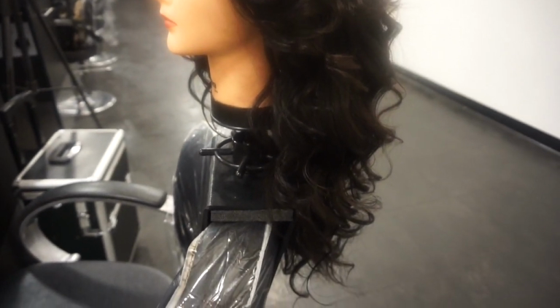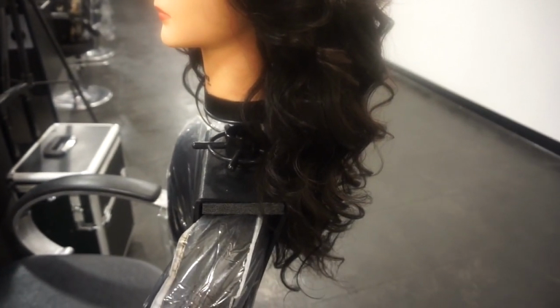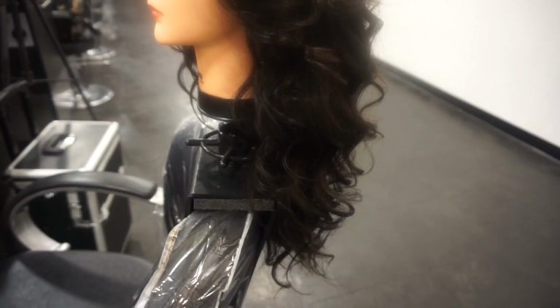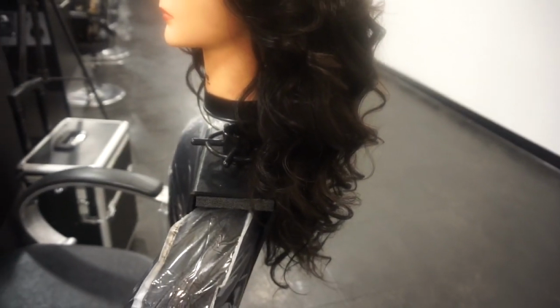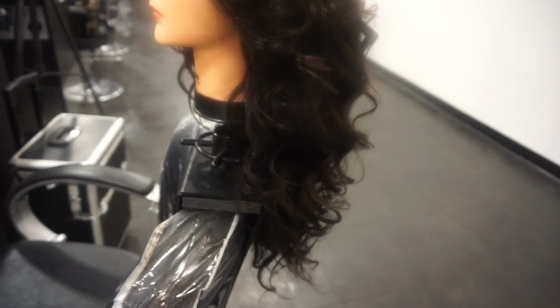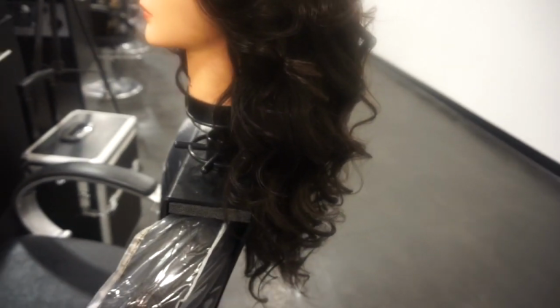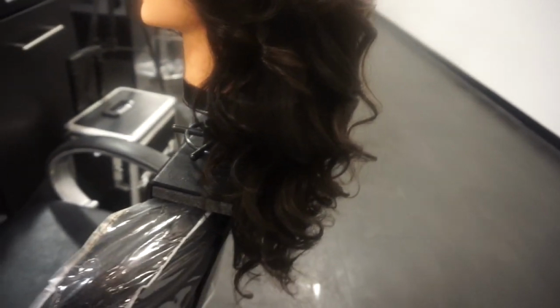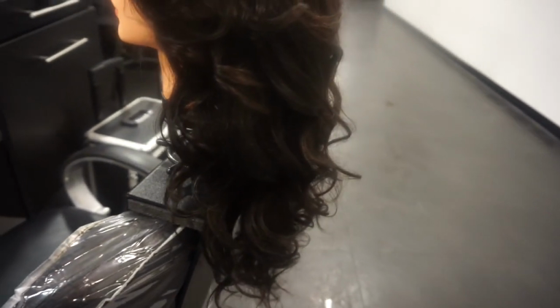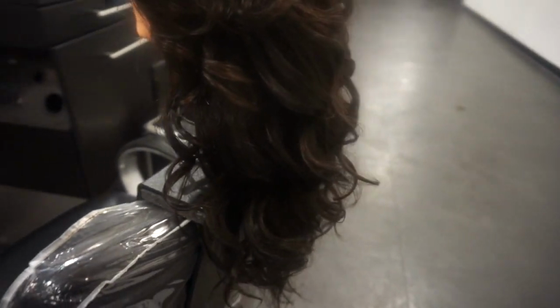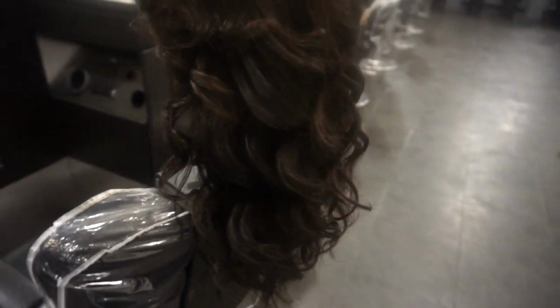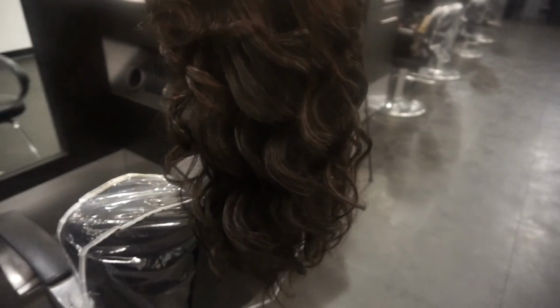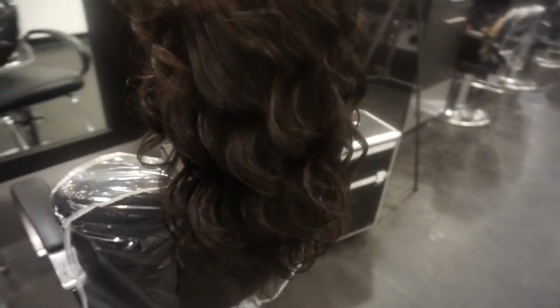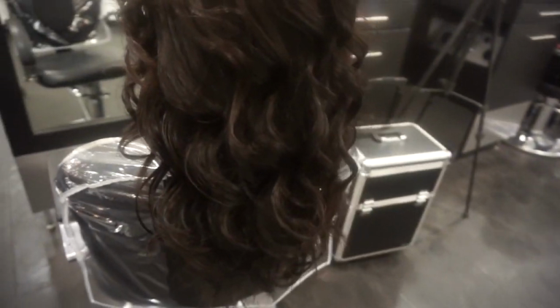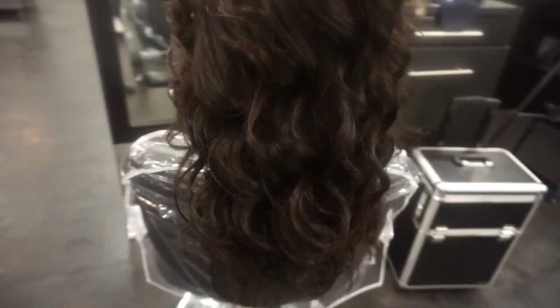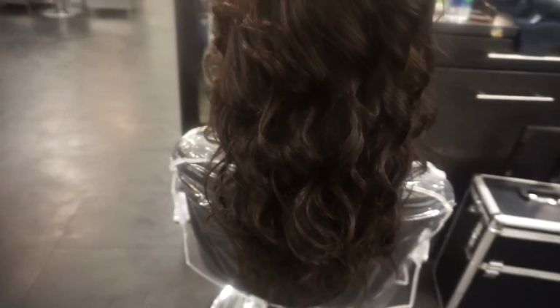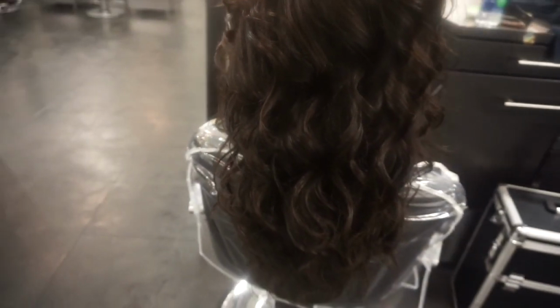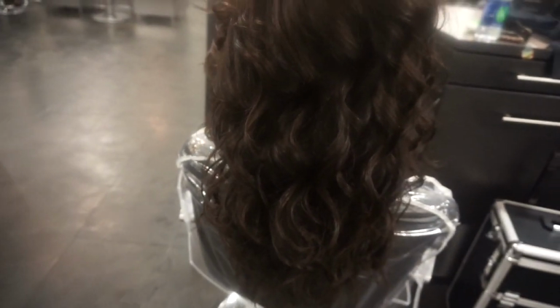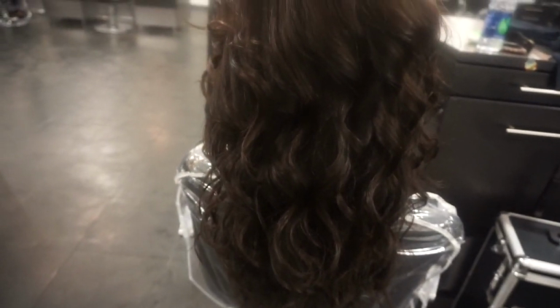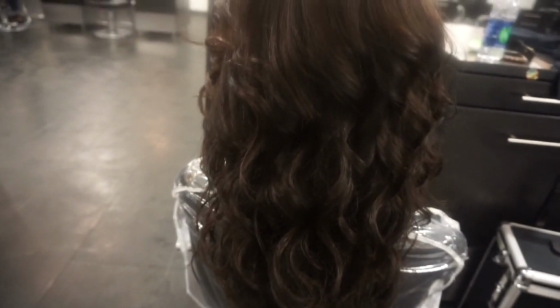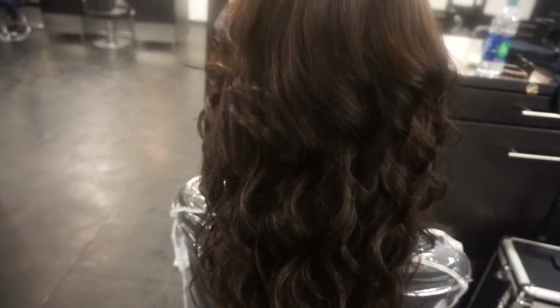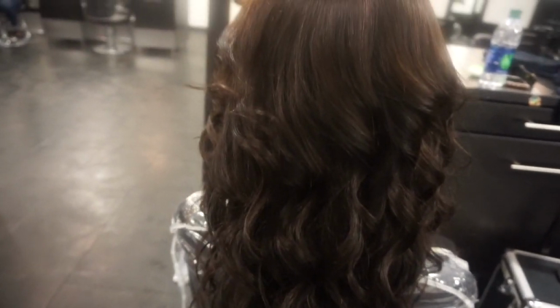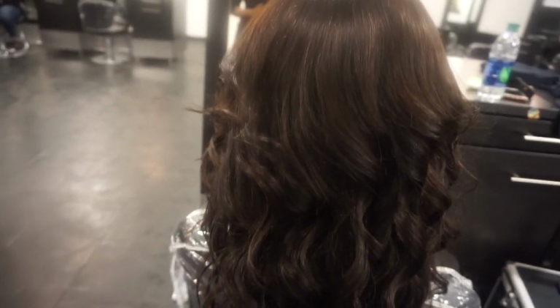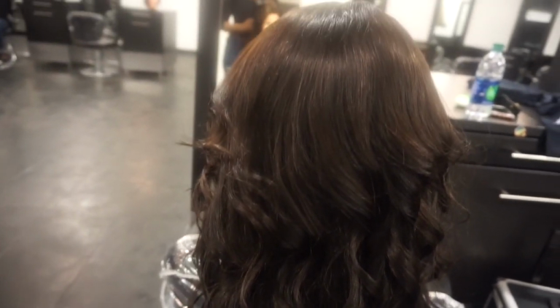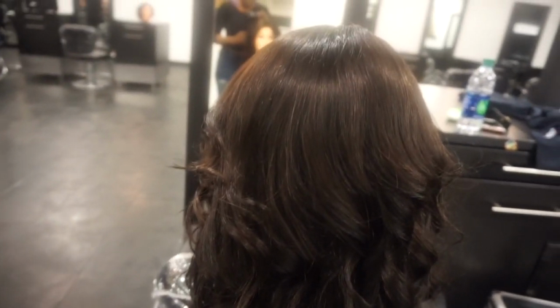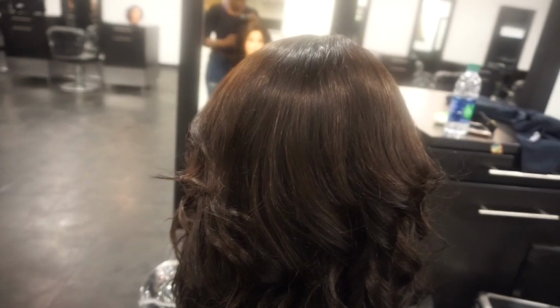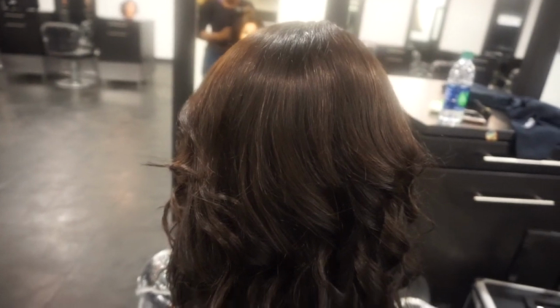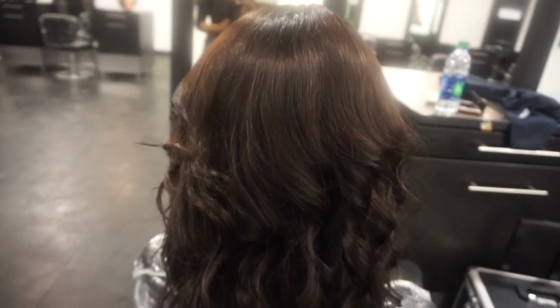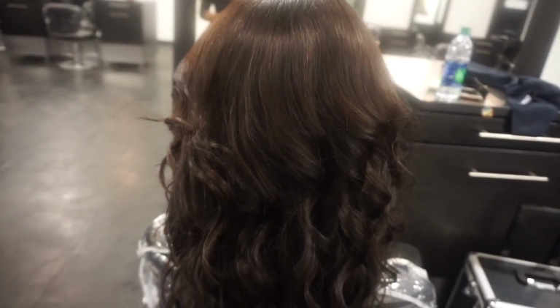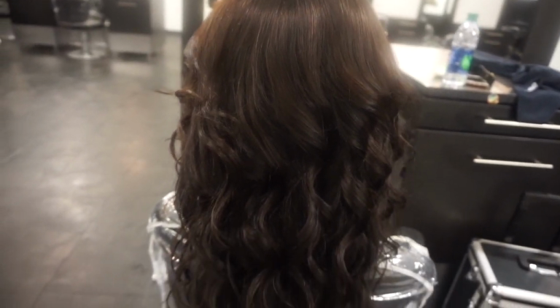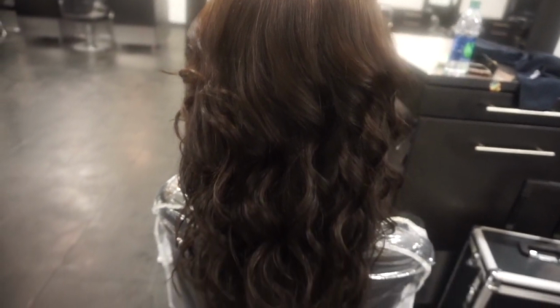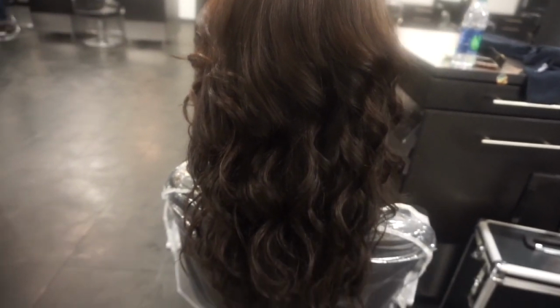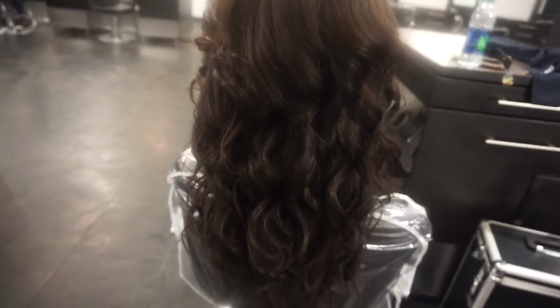Now all you want to do is style the wig and you are complete. I hope you queens enjoyed this video — like, comment, and subscribe. I'll see you next time. Bye!